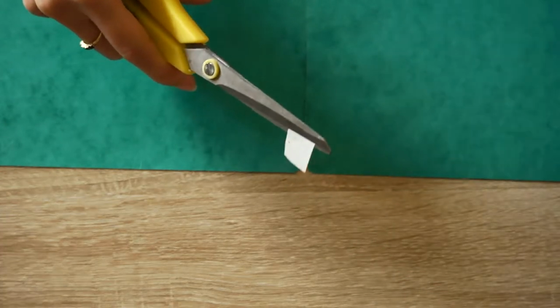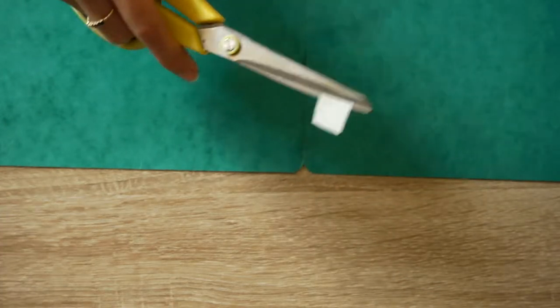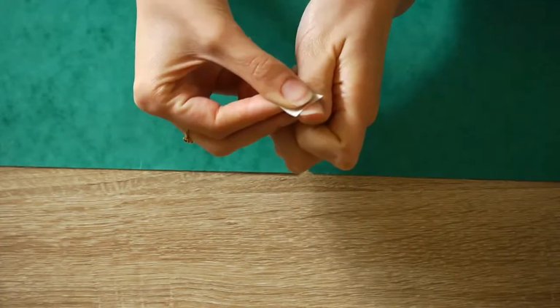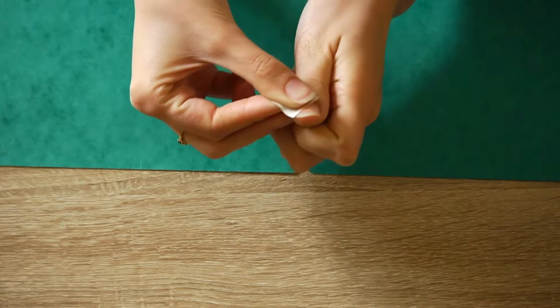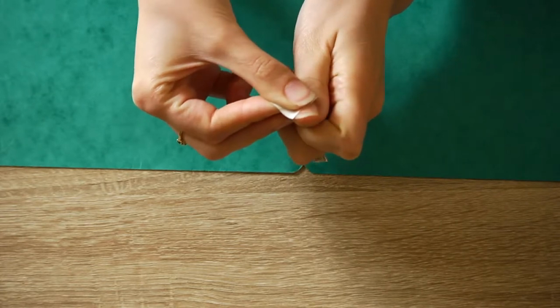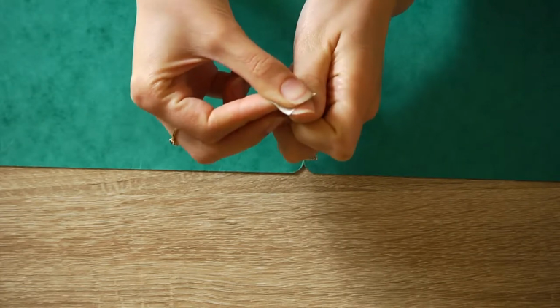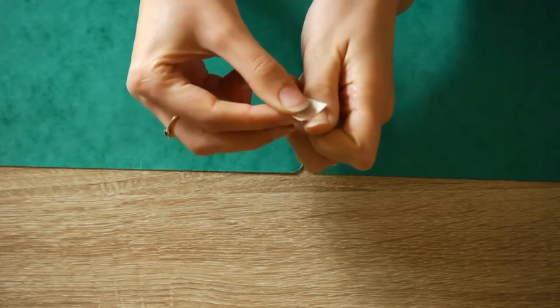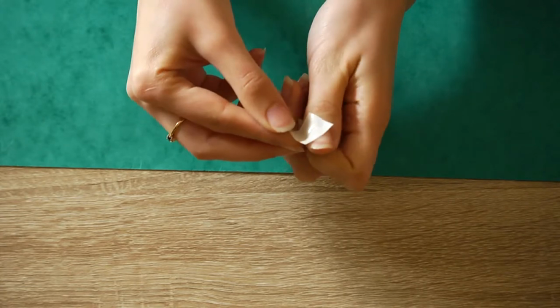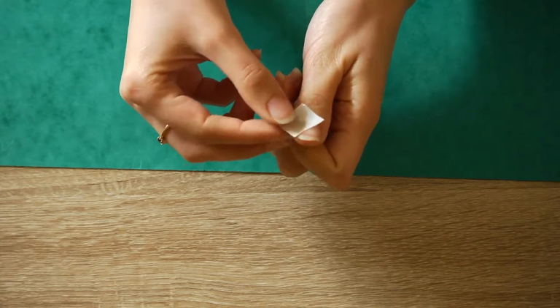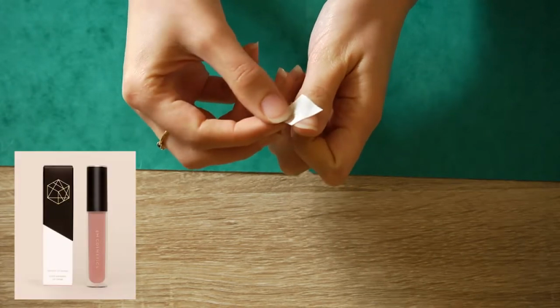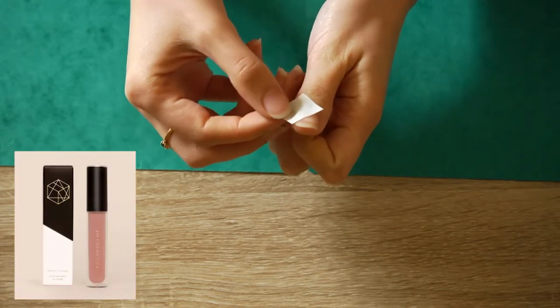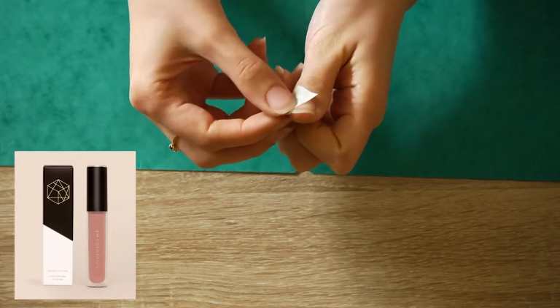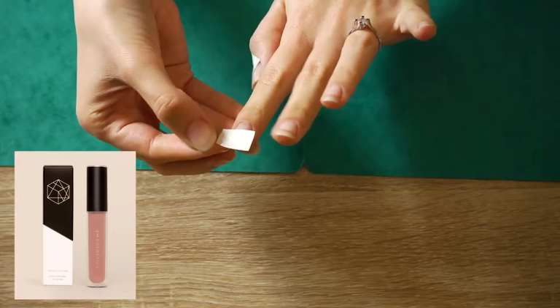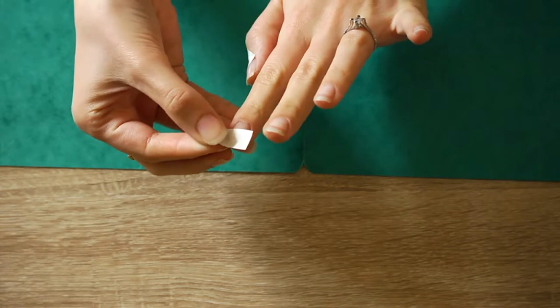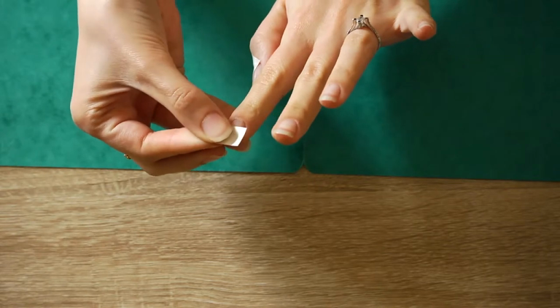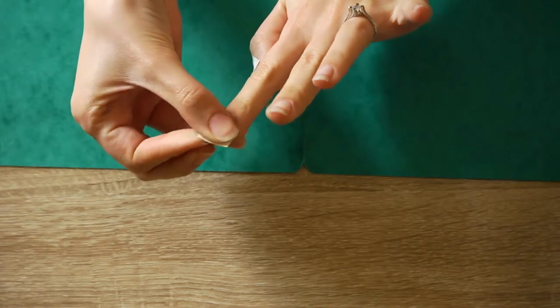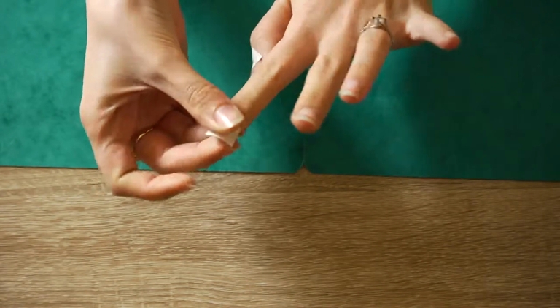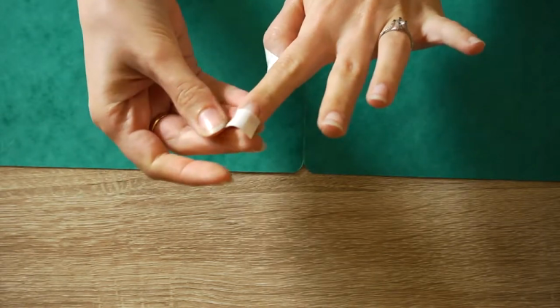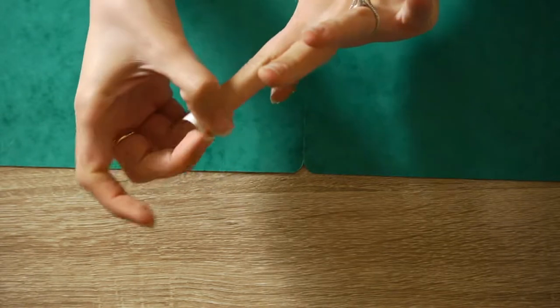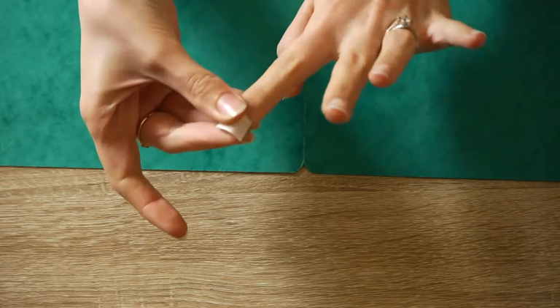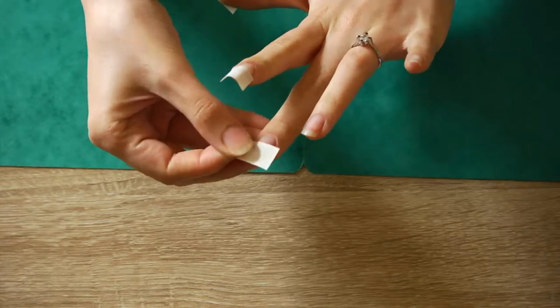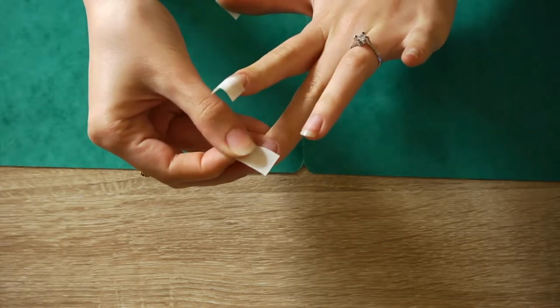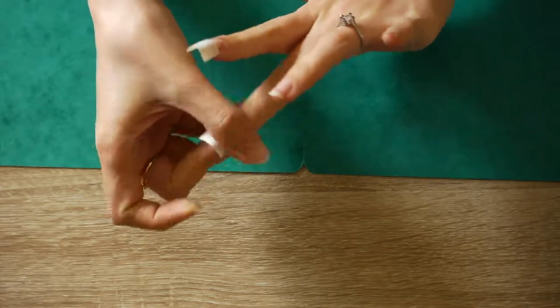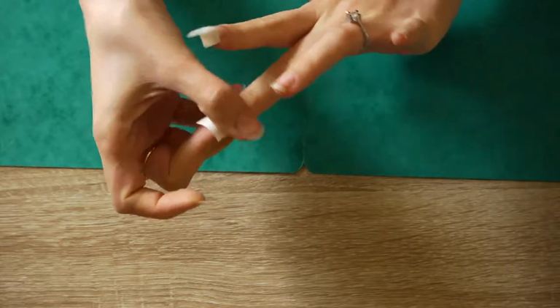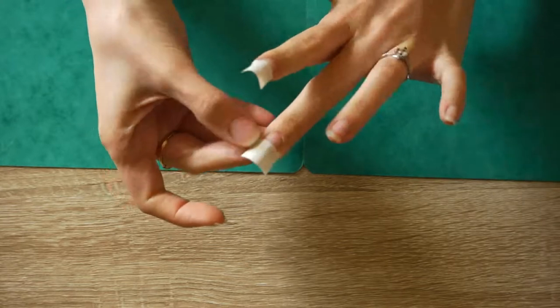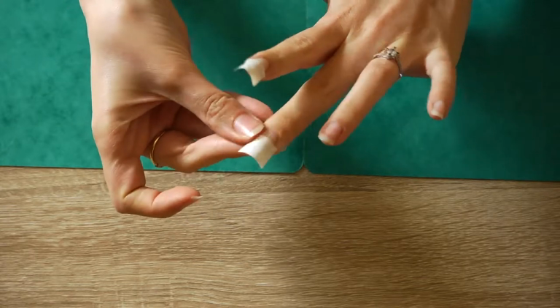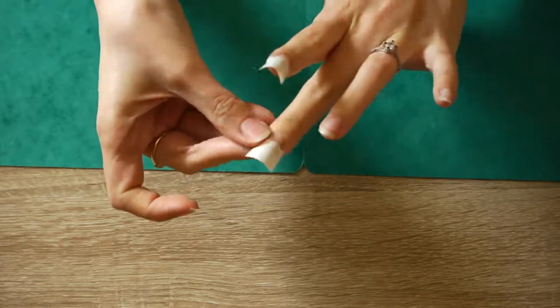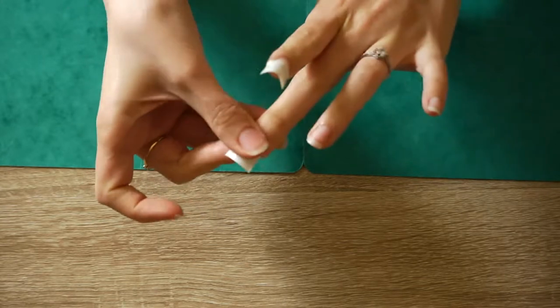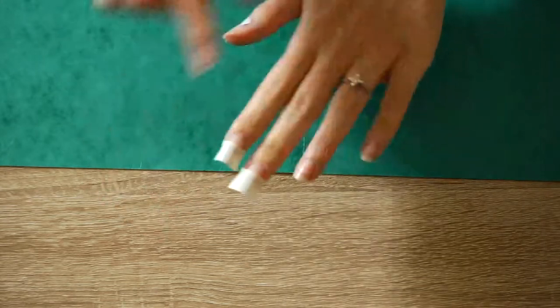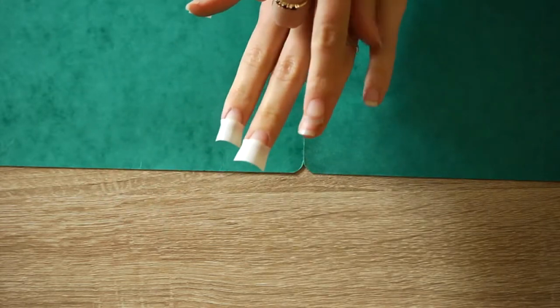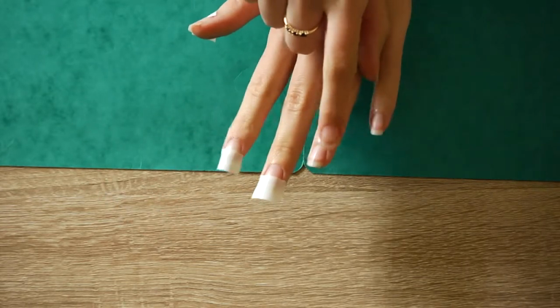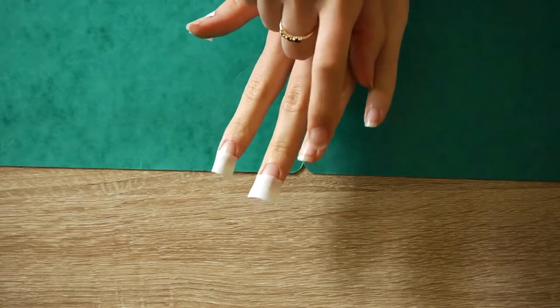Cut a small piece of tape and stick it diagonally to your thumb. Stick the tape horizontally on your index and middle finger. Leave the ring finger as it is.